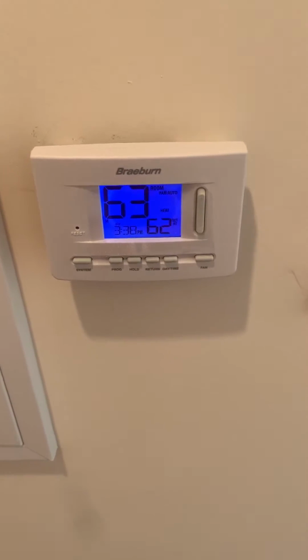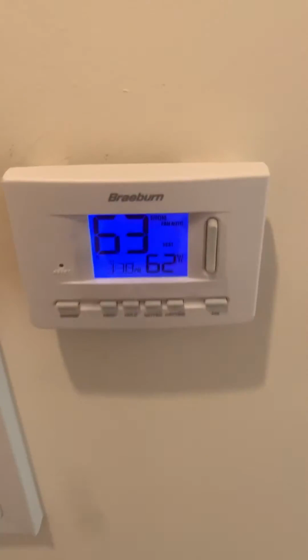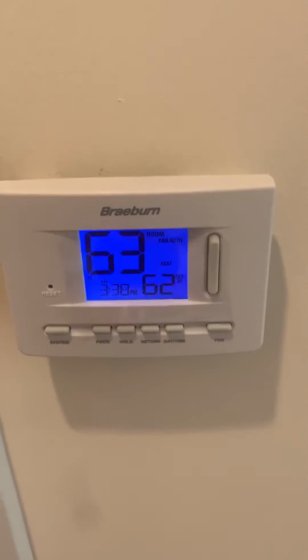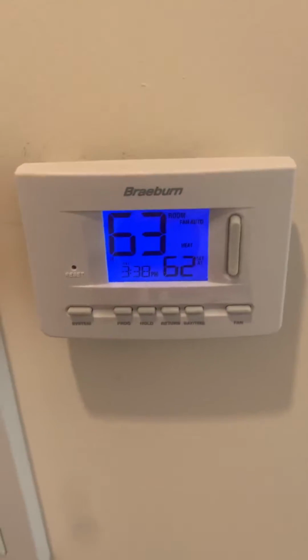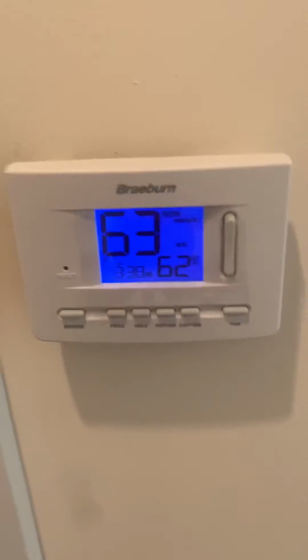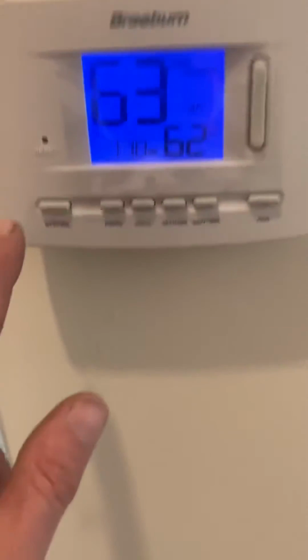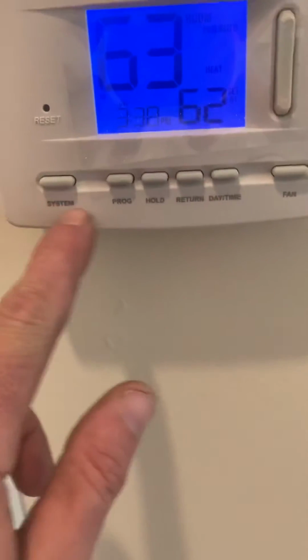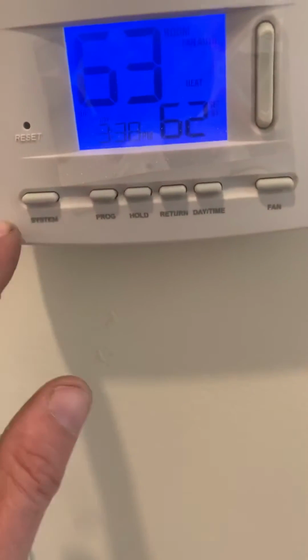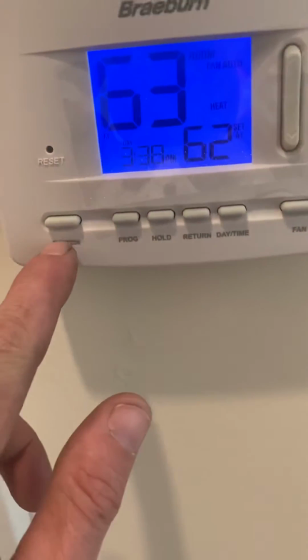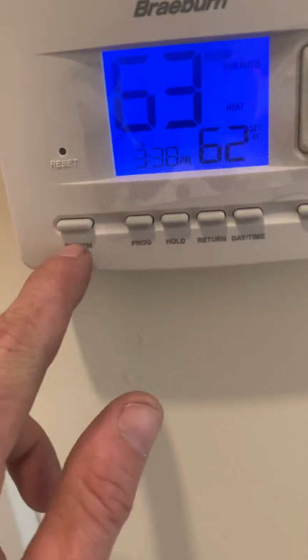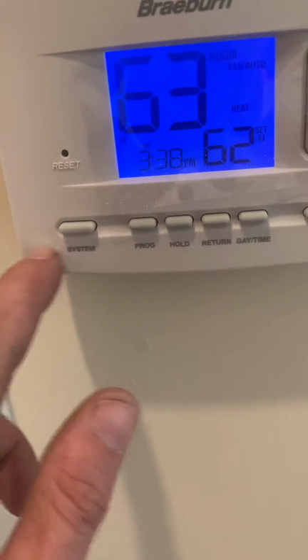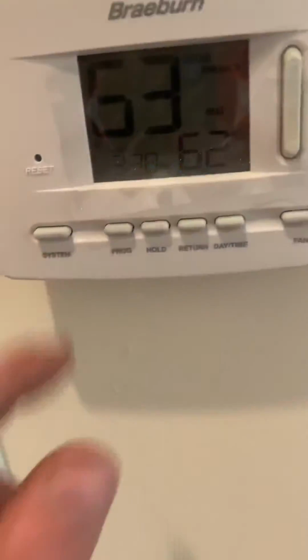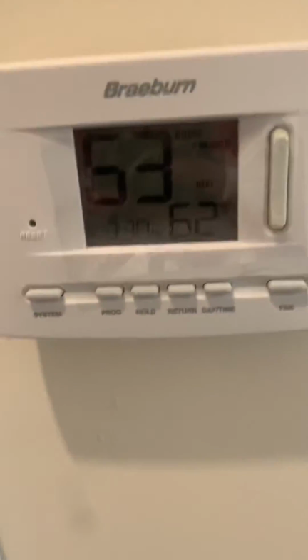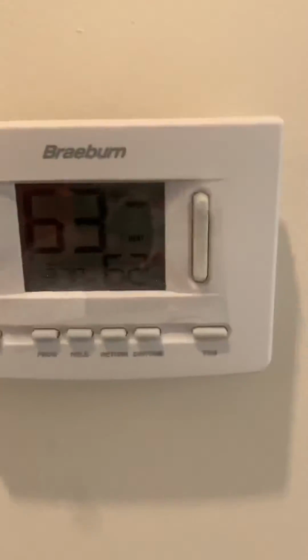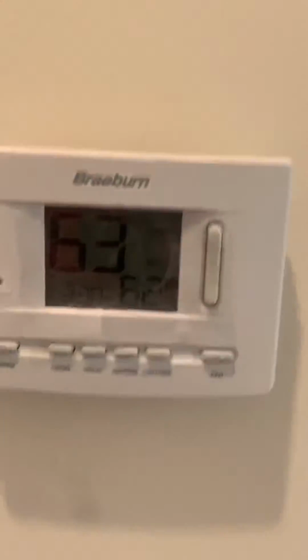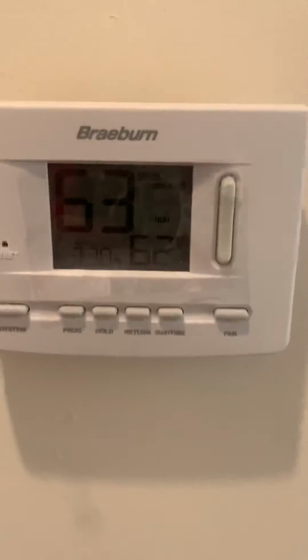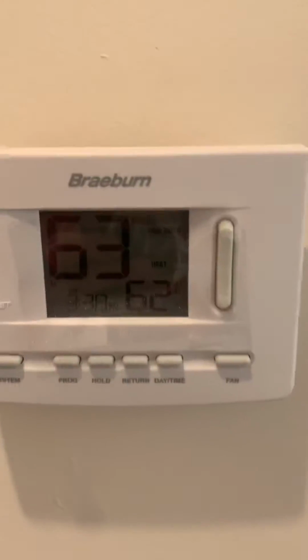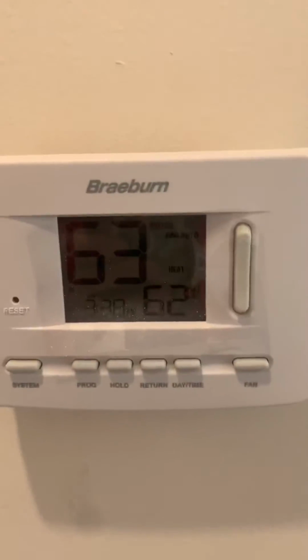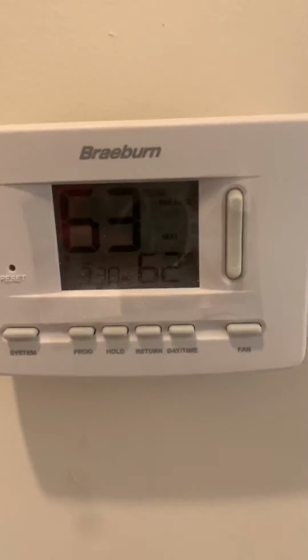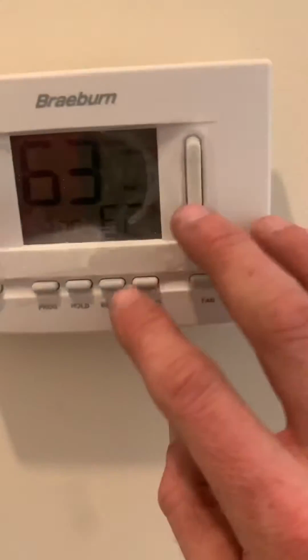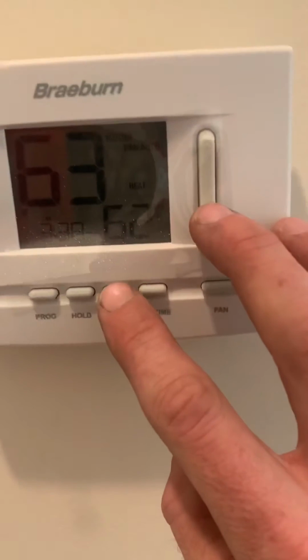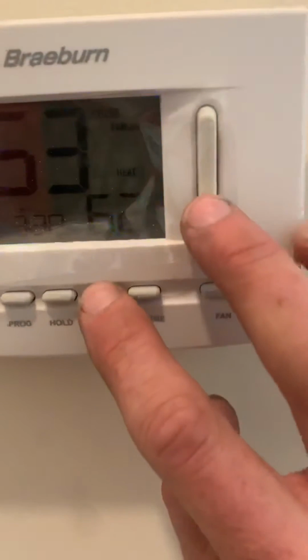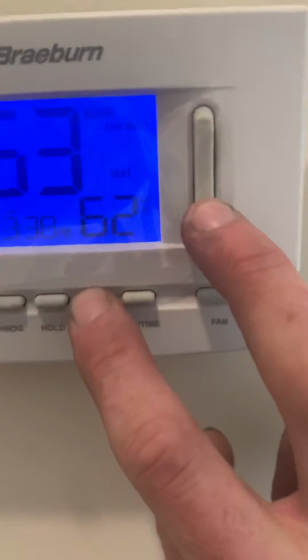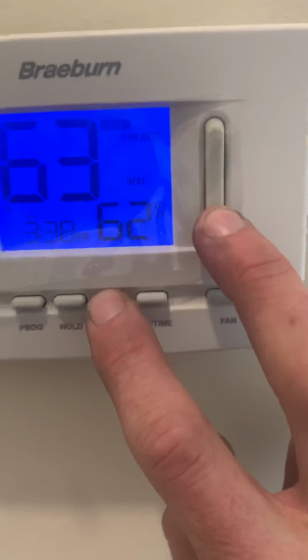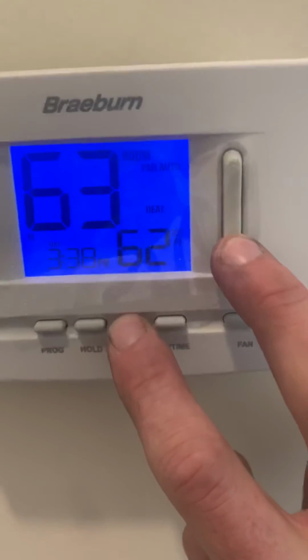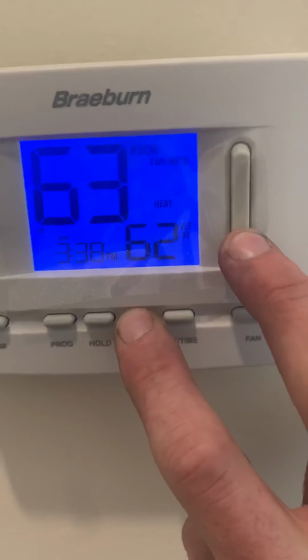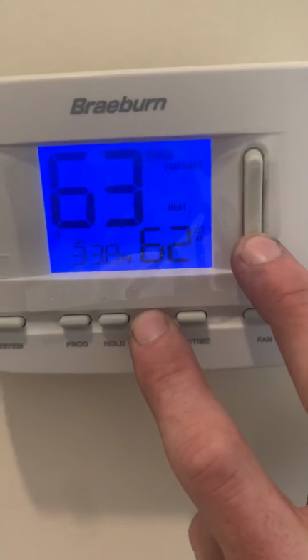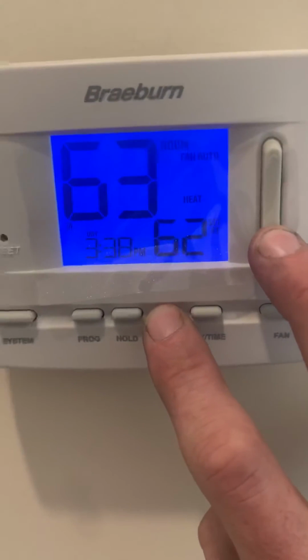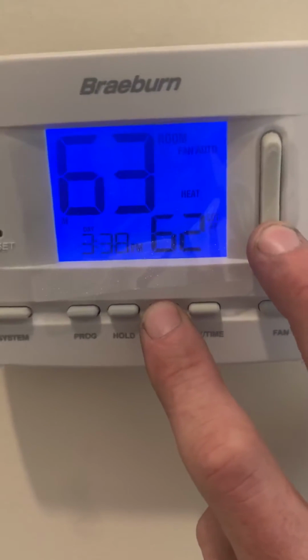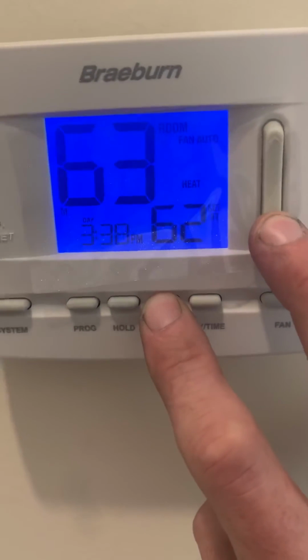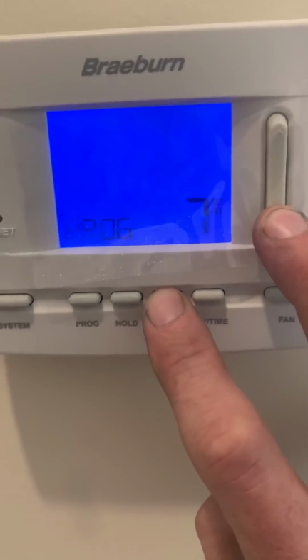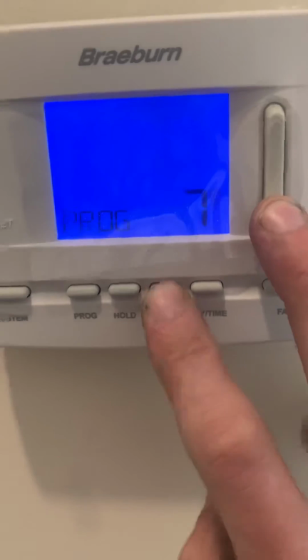Hey guys, quick tutorial on the Braverns that do not have the sliding heat and AC function on the left side. To get into the advanced functions, you need to press return and down on the thermostat for about 3 seconds and you're in.